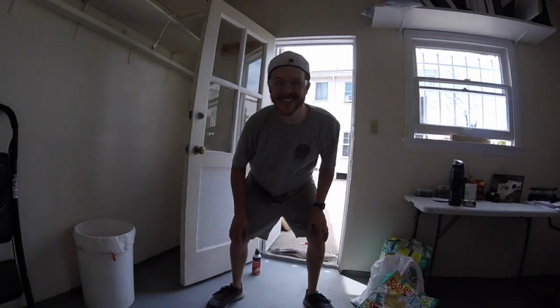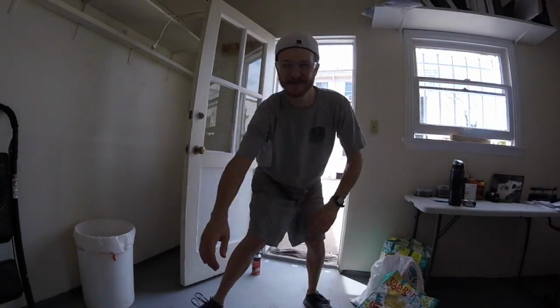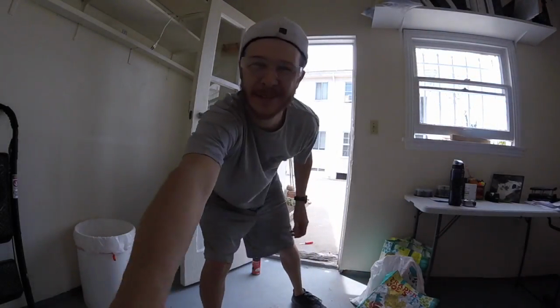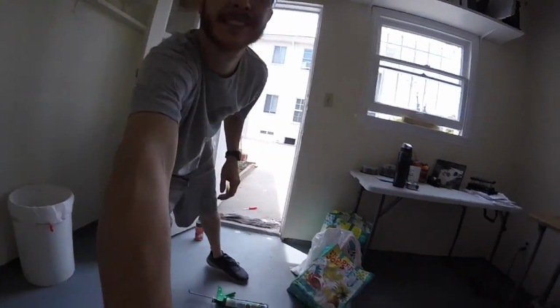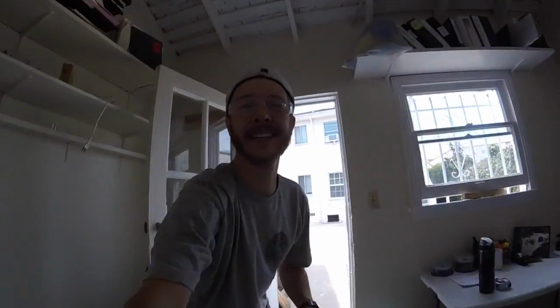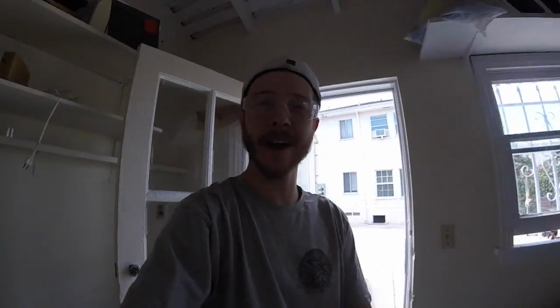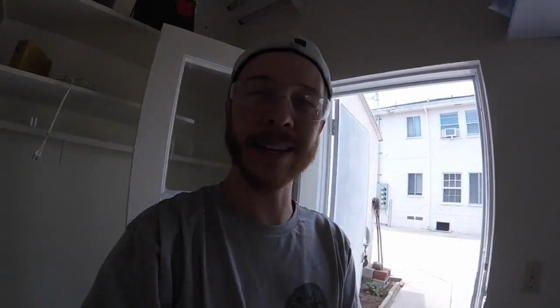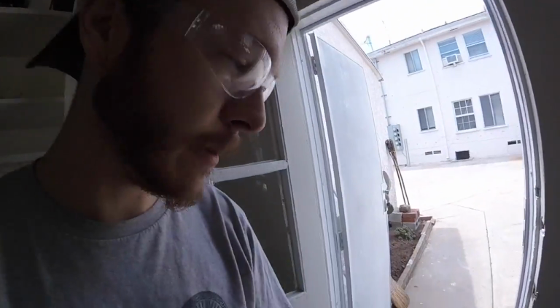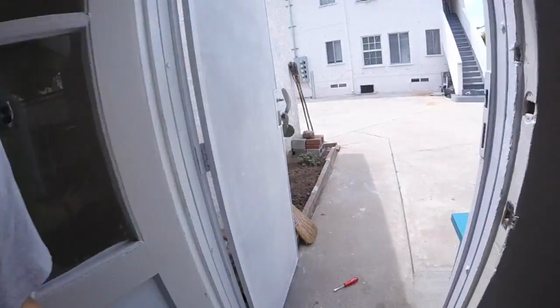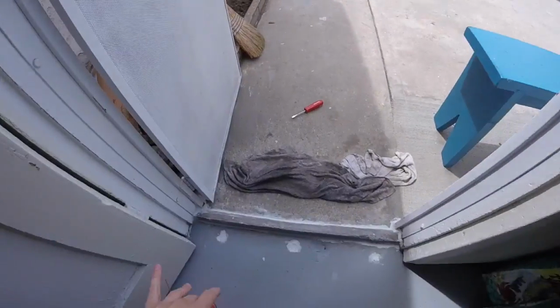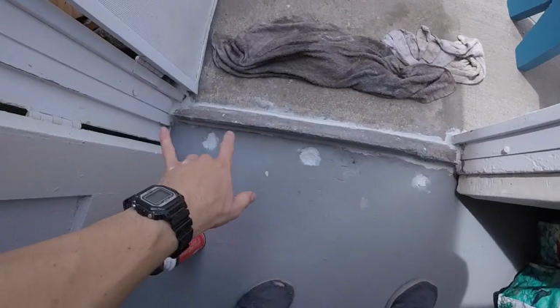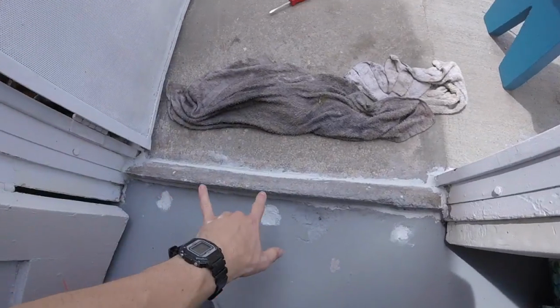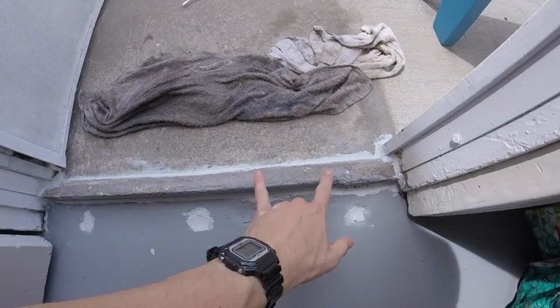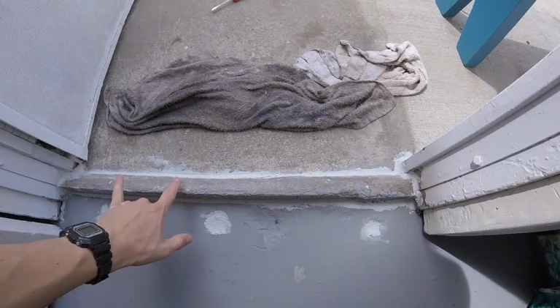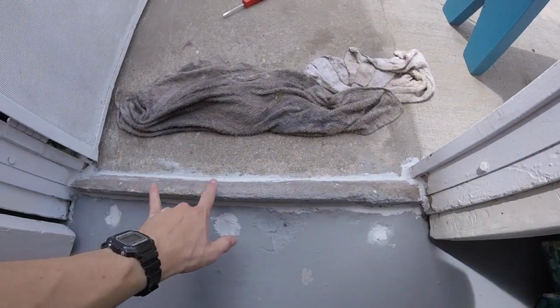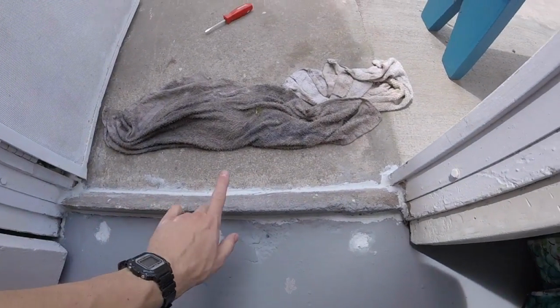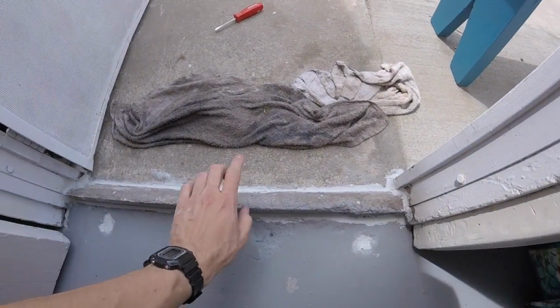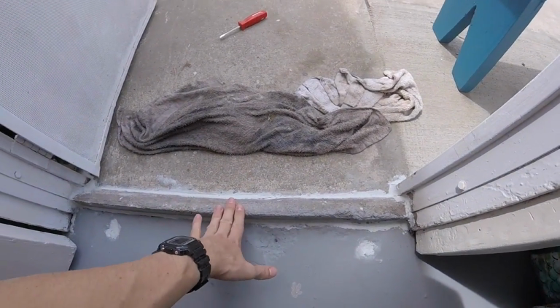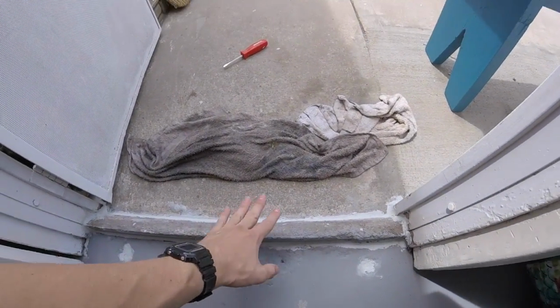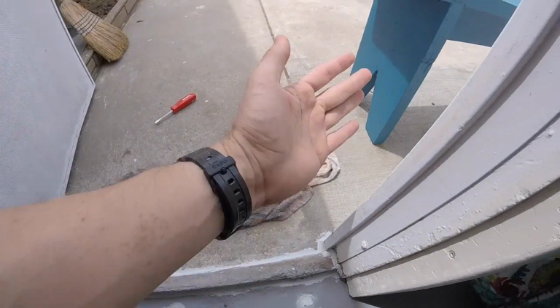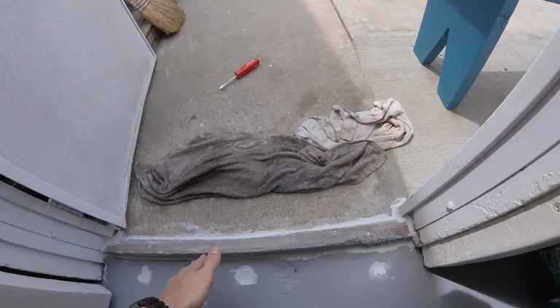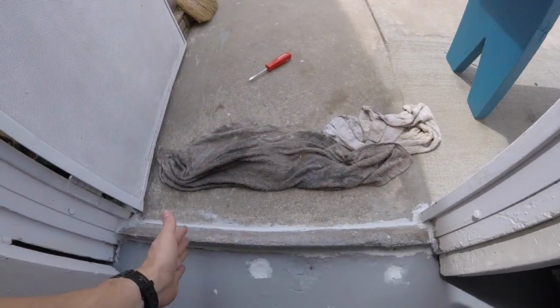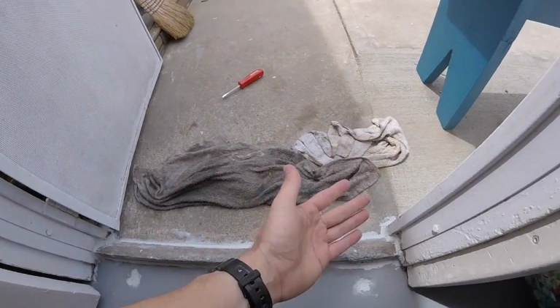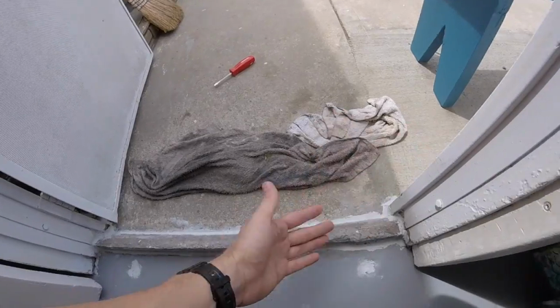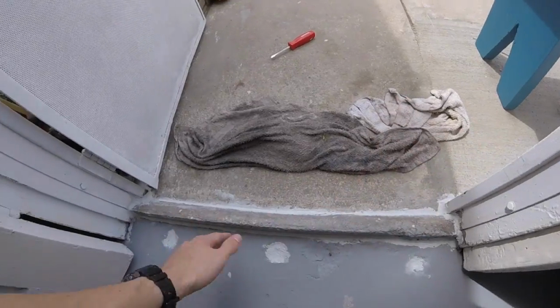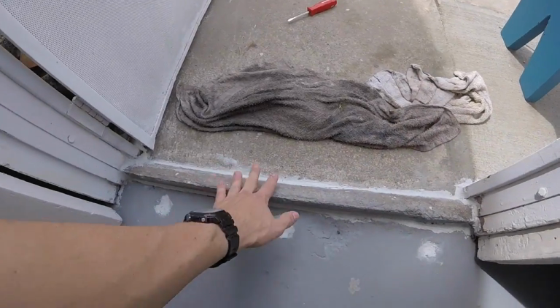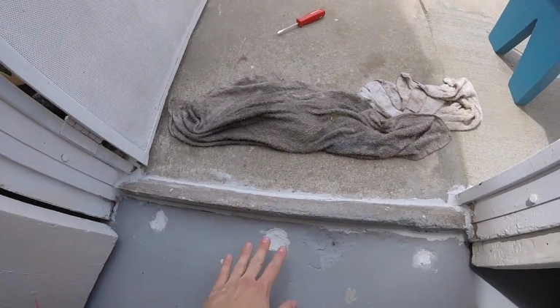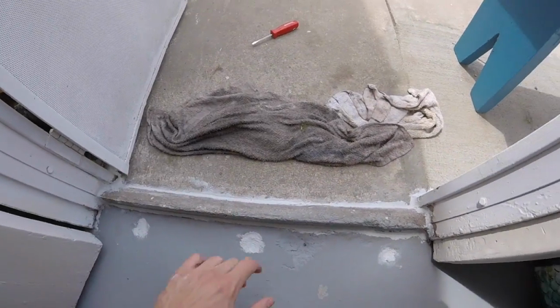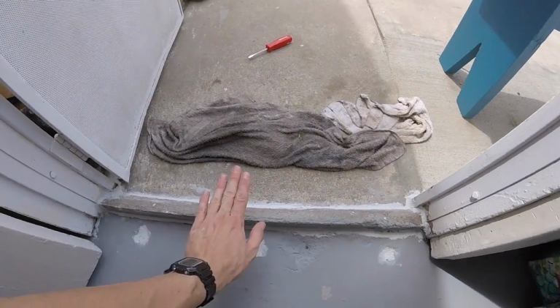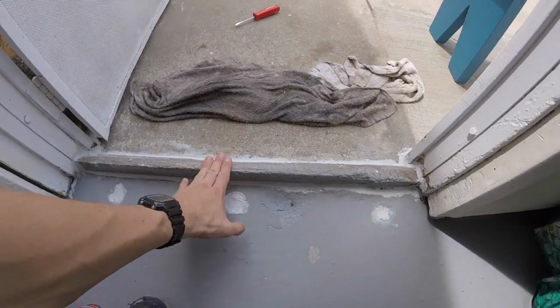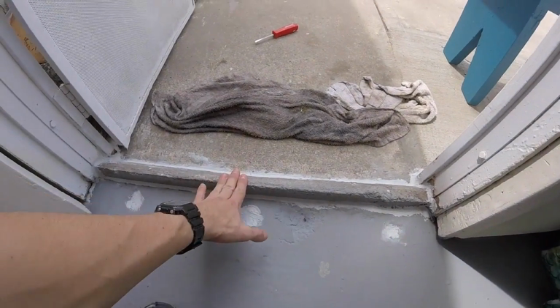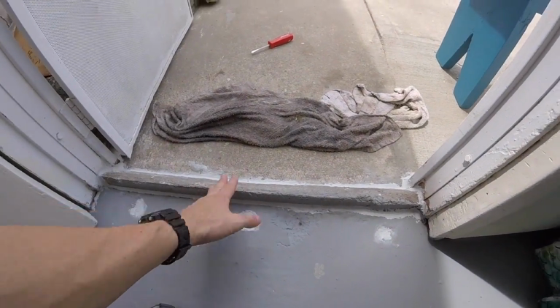What's up YouTubers, Johnny DIY here. Today I'm going to be showing you guys how to seal a threshold in your front door that may be leaking from the rain getting underneath it. All right, let's get to it.